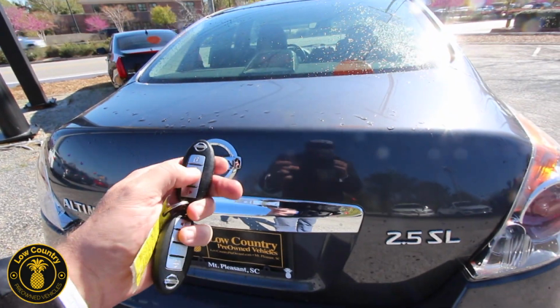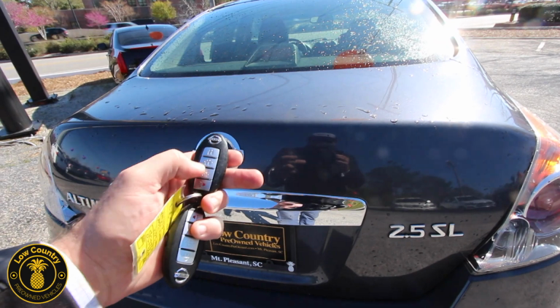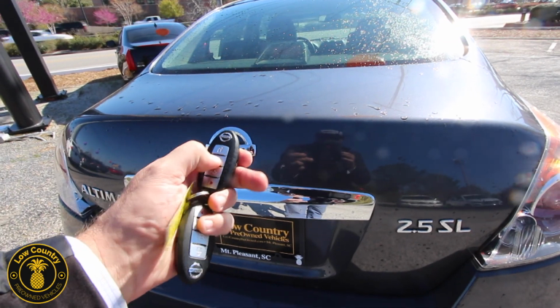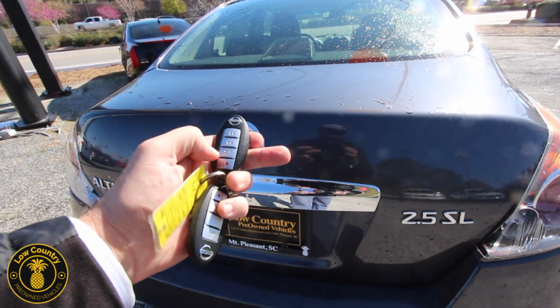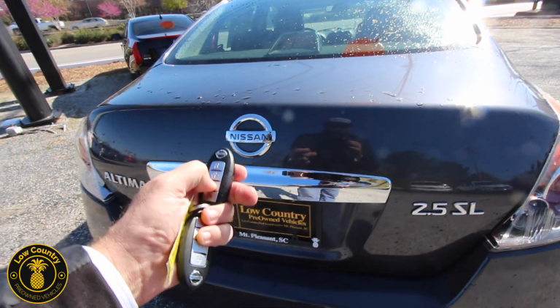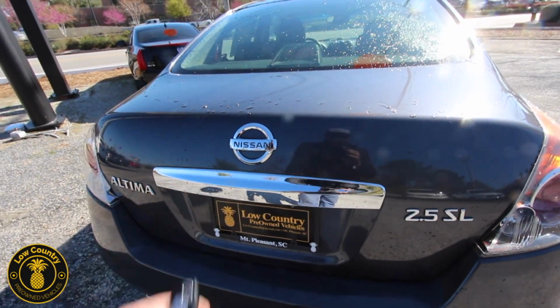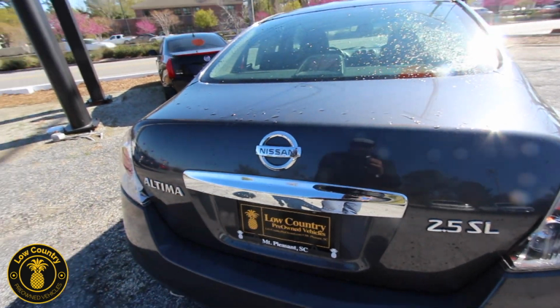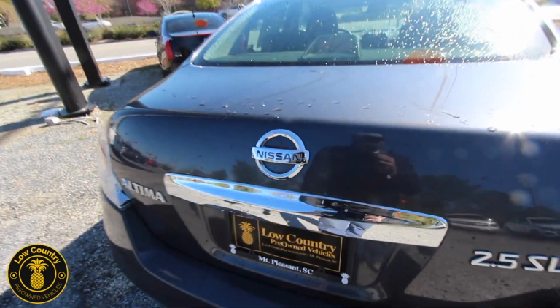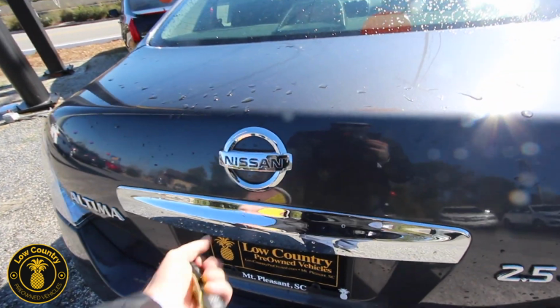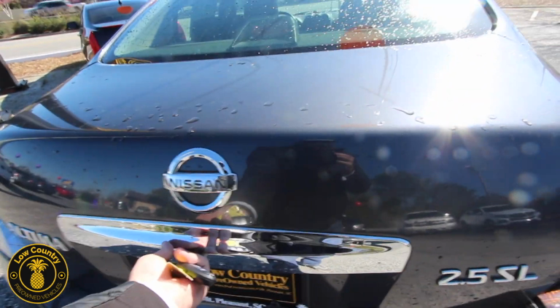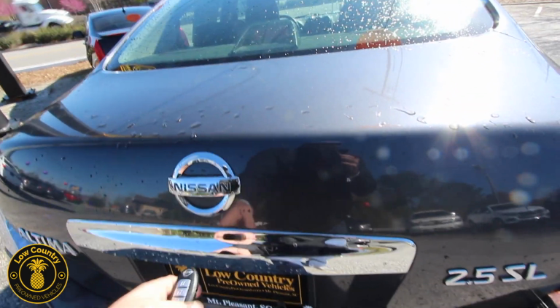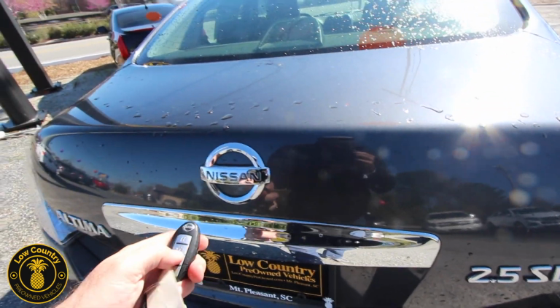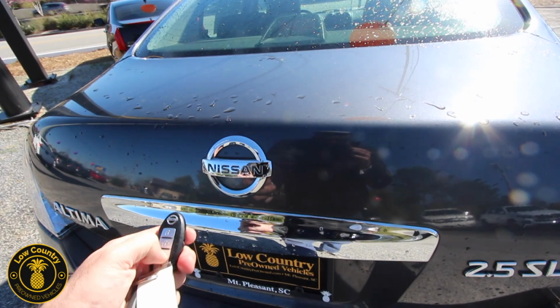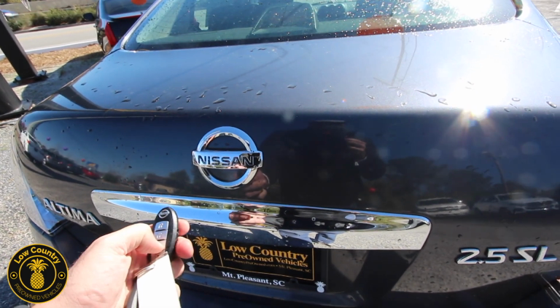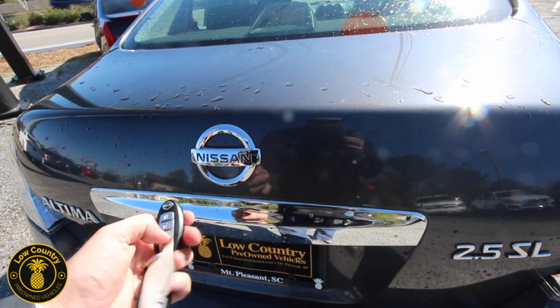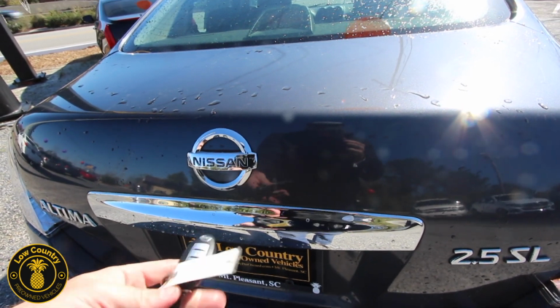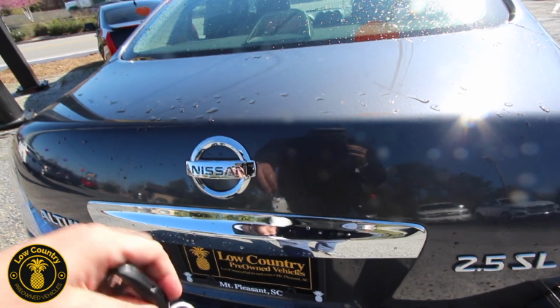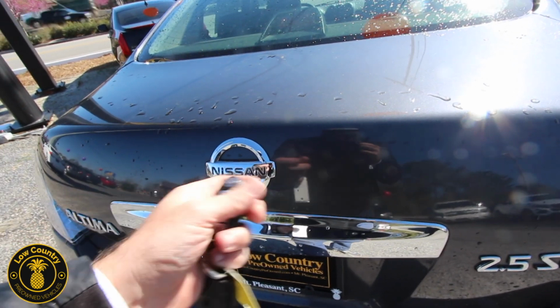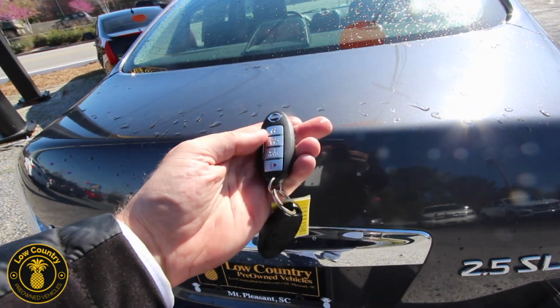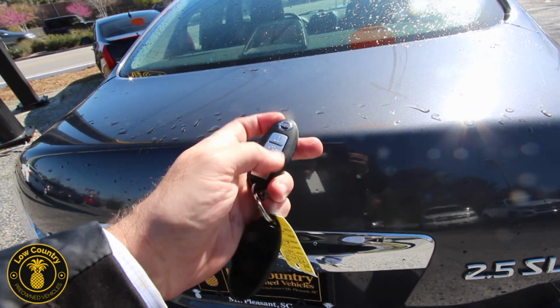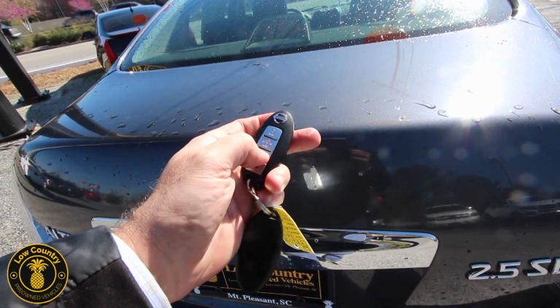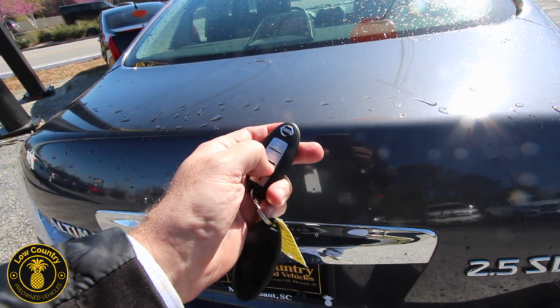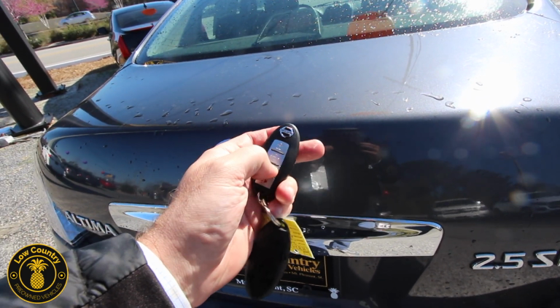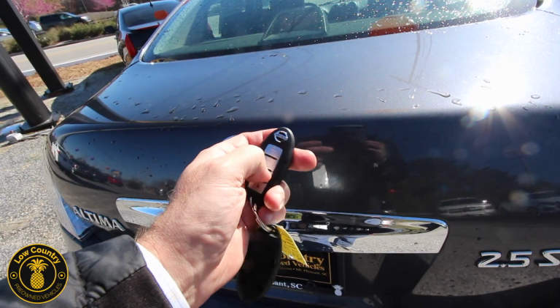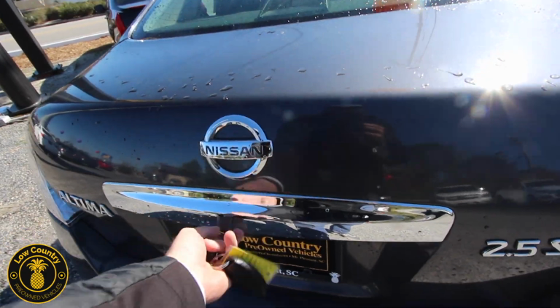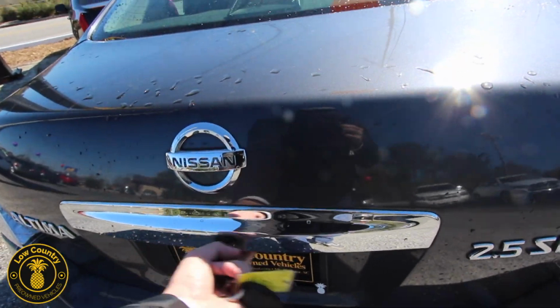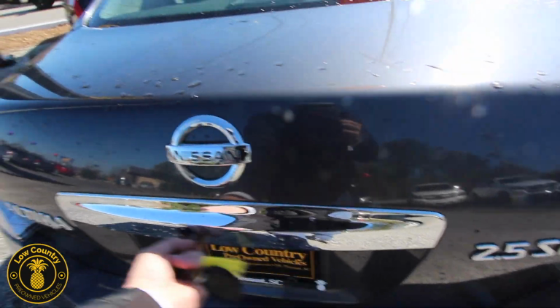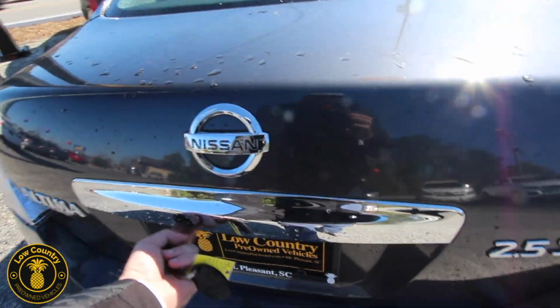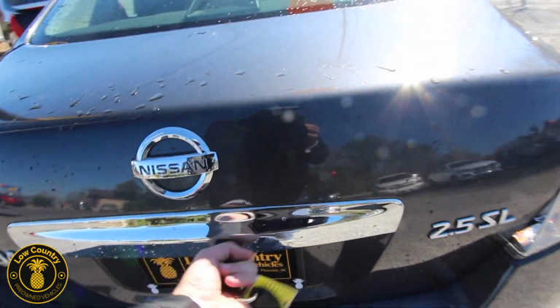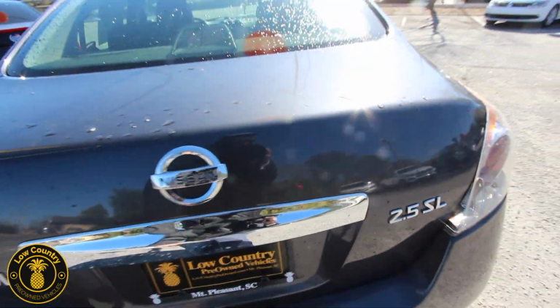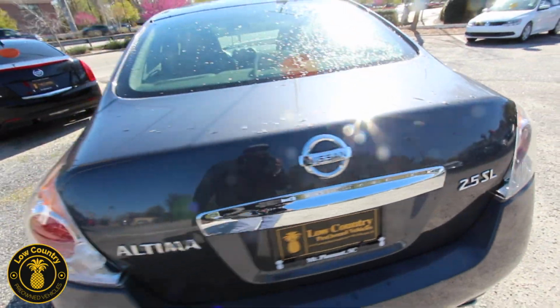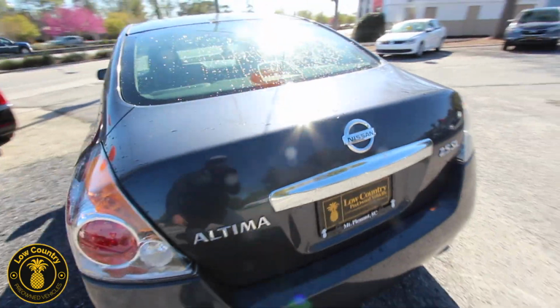Let's go ahead and pop open the trunk for a second and see what kind of trunk space we've got — that's always important. We've got these smart keys here, let's hit this button... something's going on, it's not opening up. We'll get back to that shortly though.